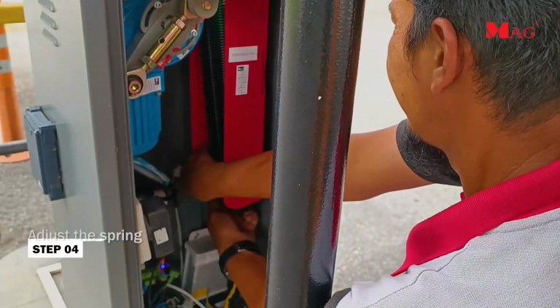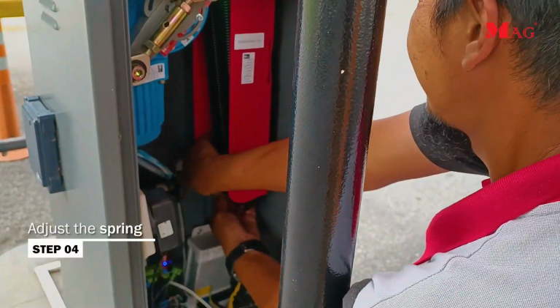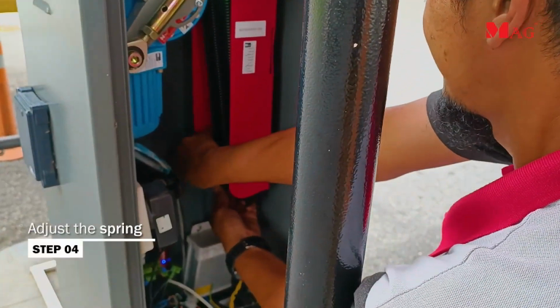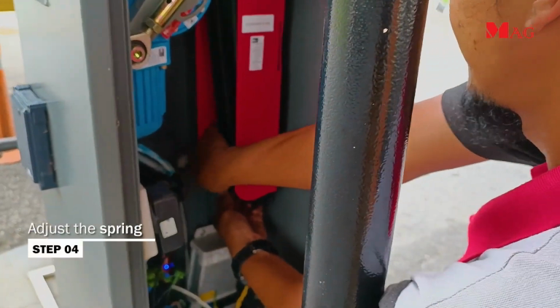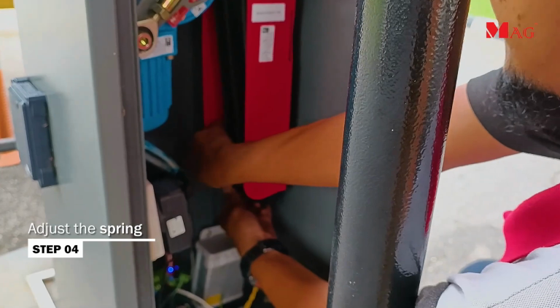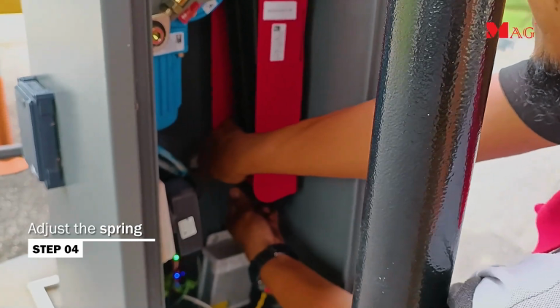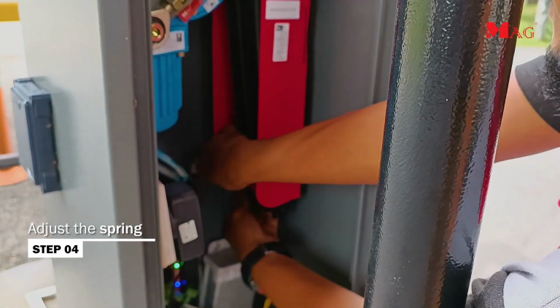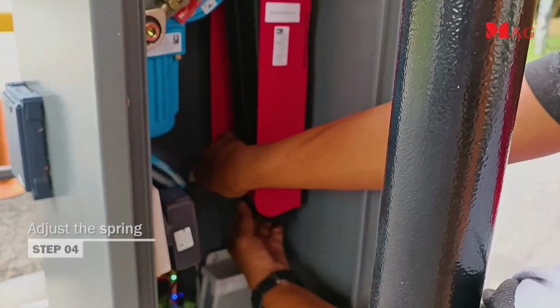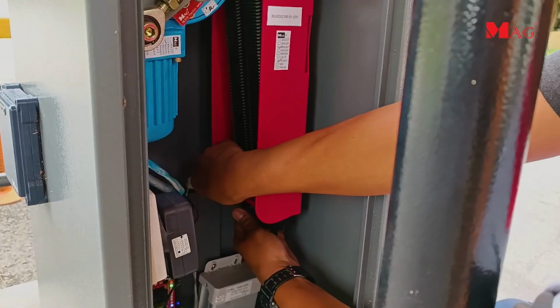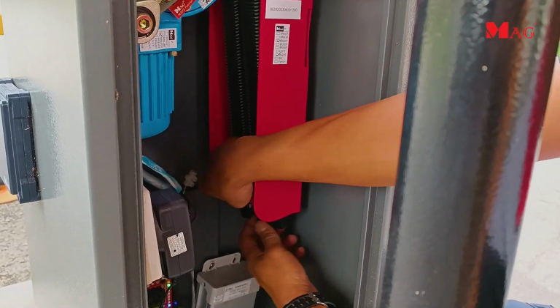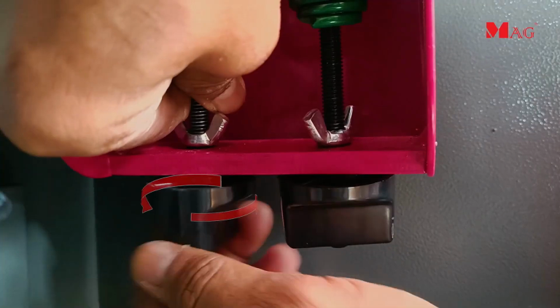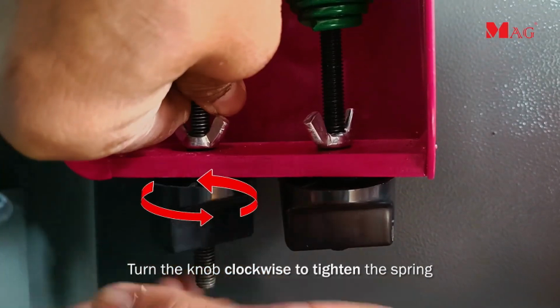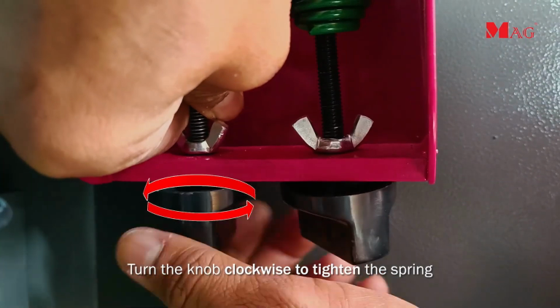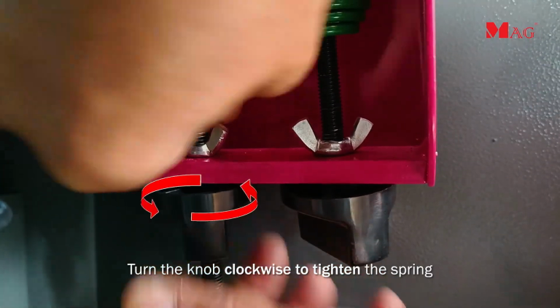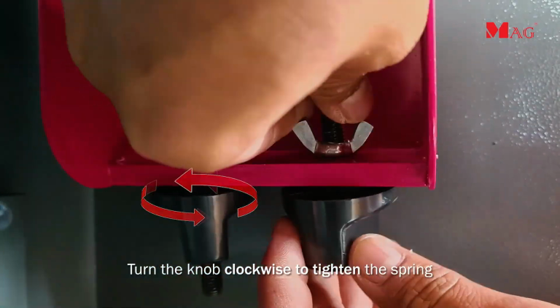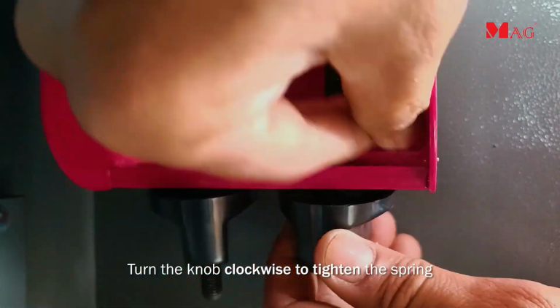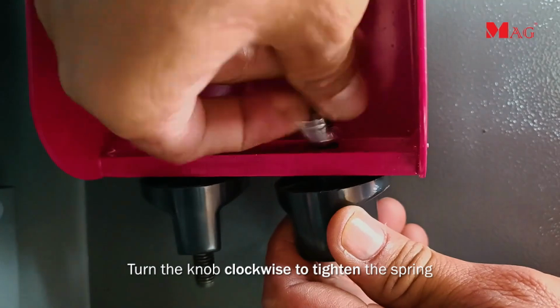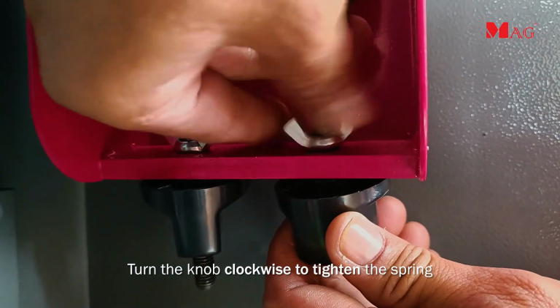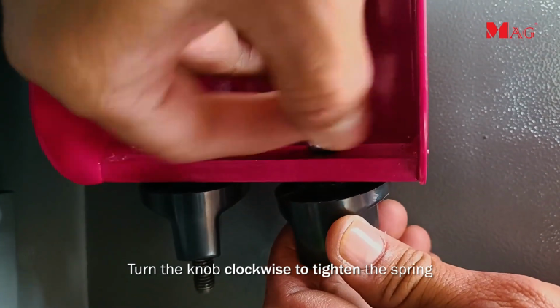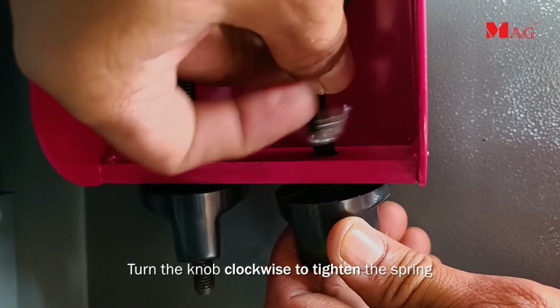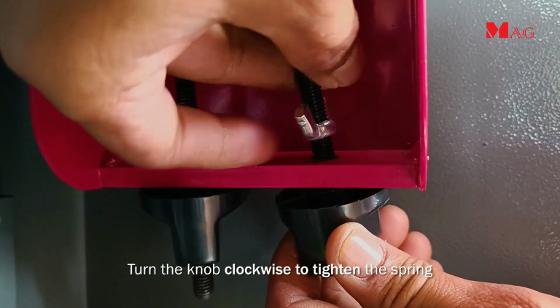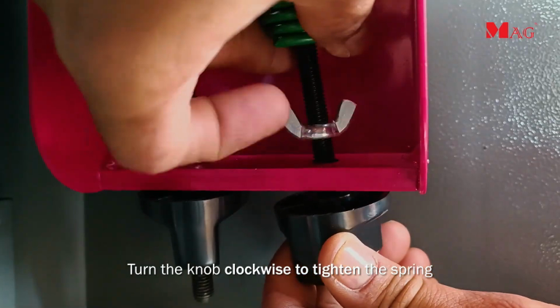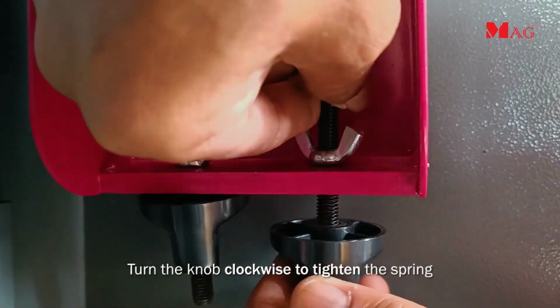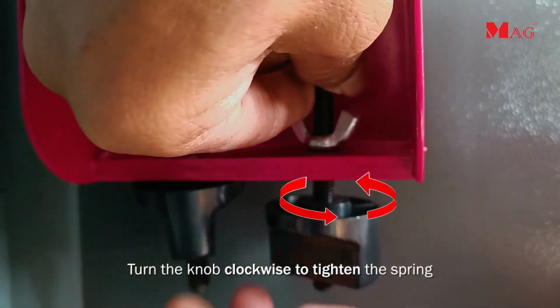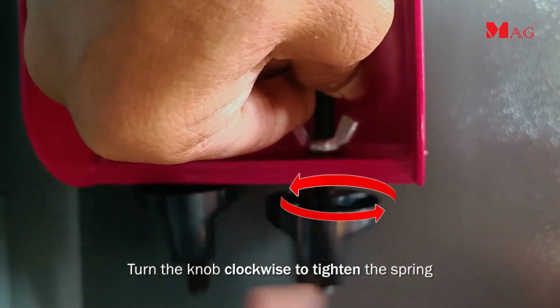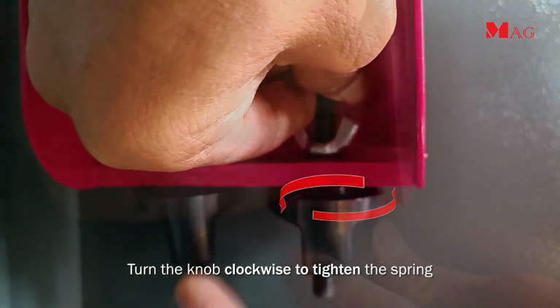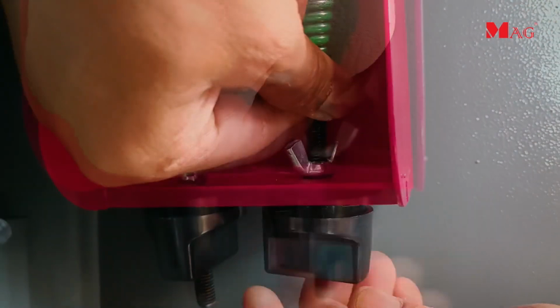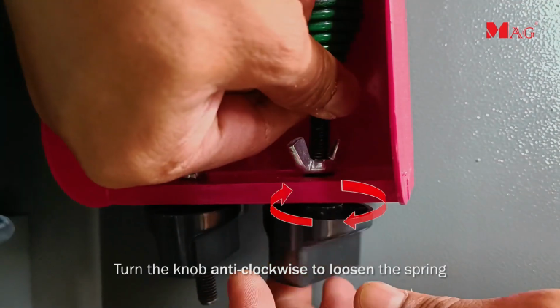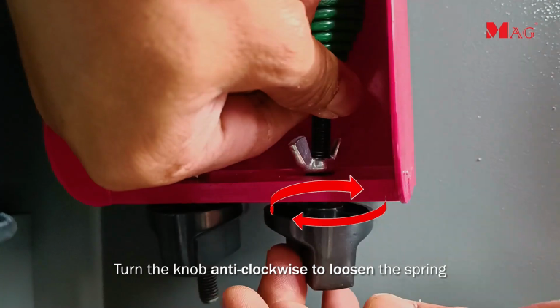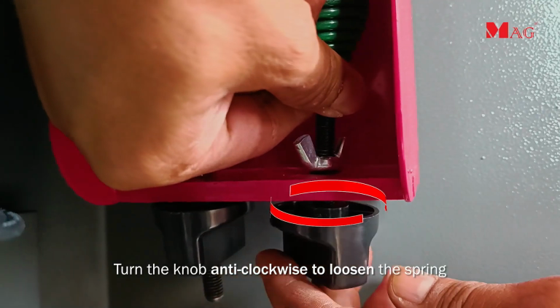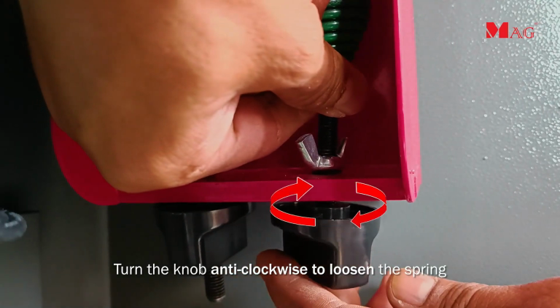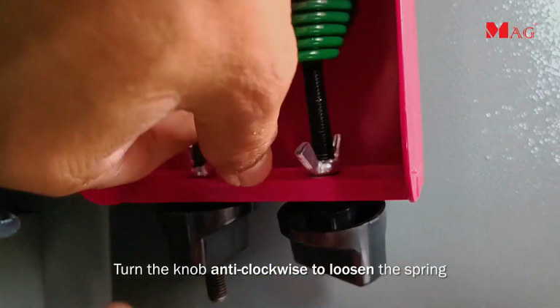To adjust the spring, turn the knob clockwise to tighten it, or turn the knob anticlockwise to loosen it.